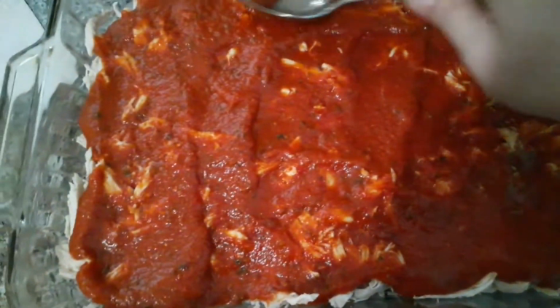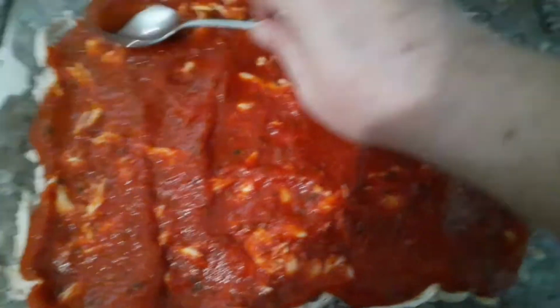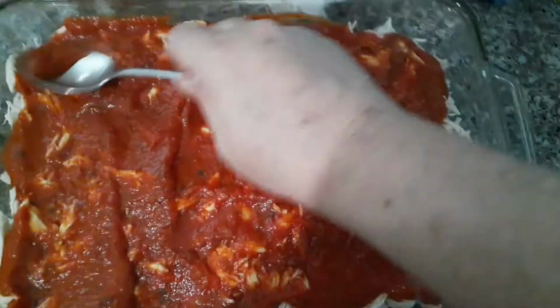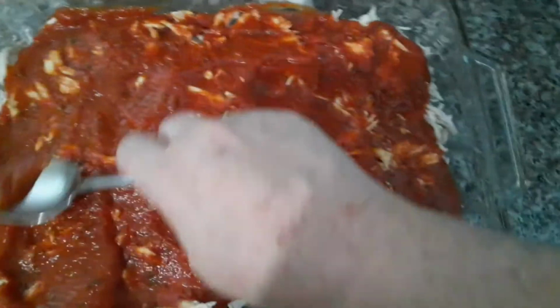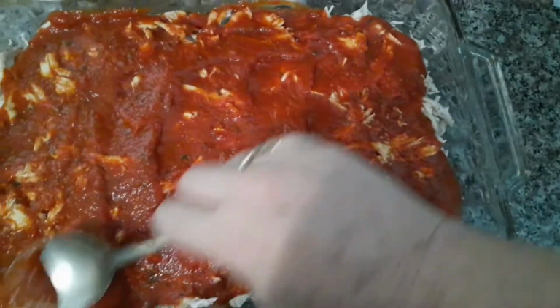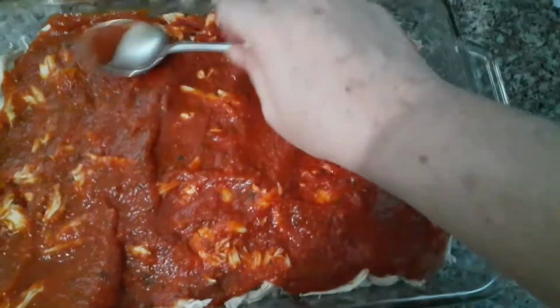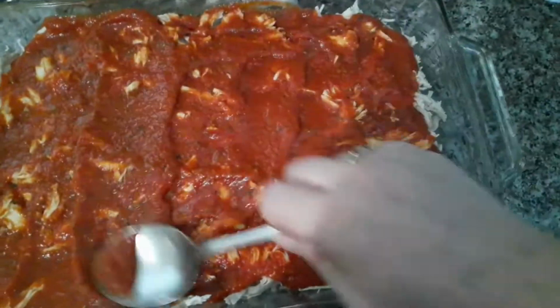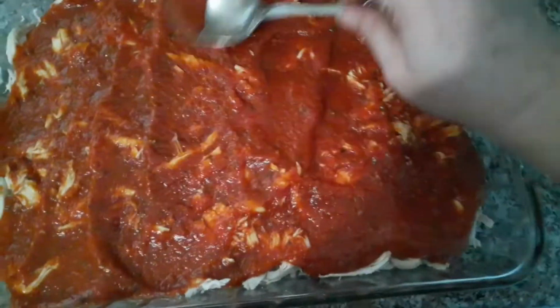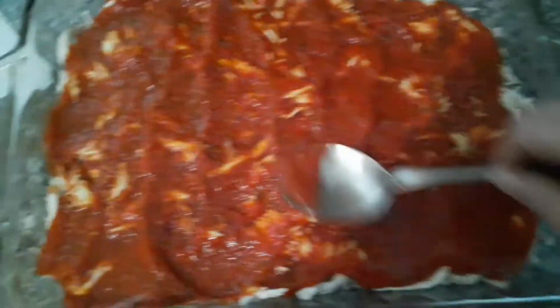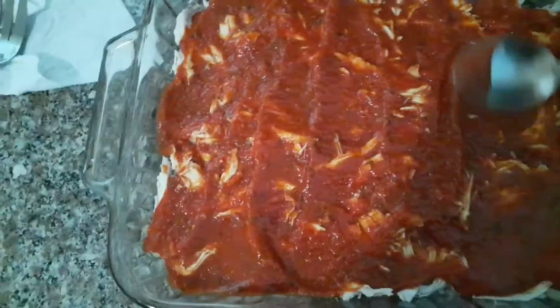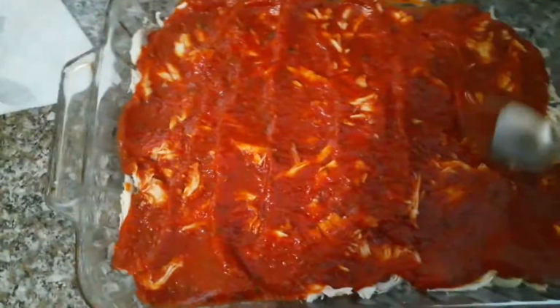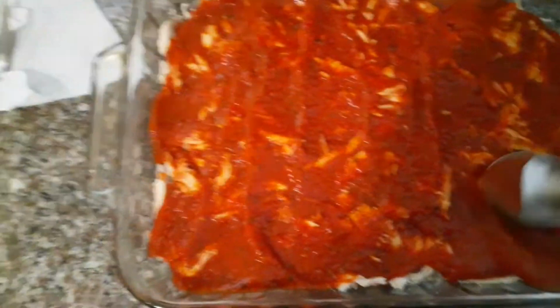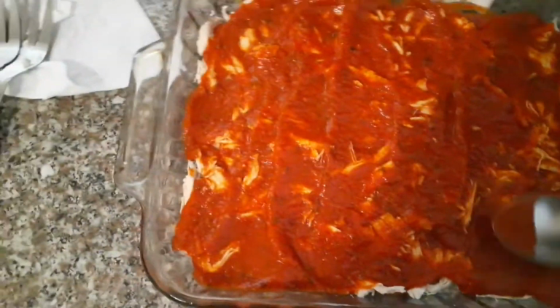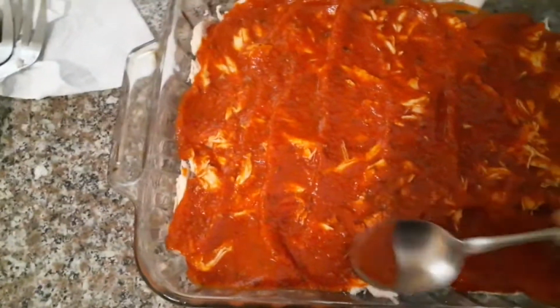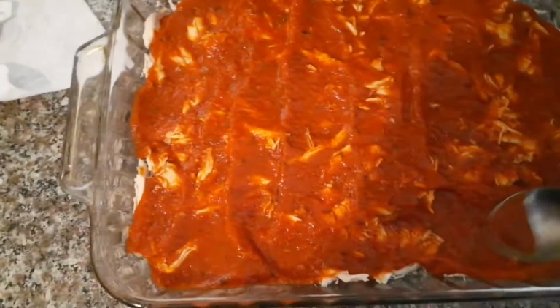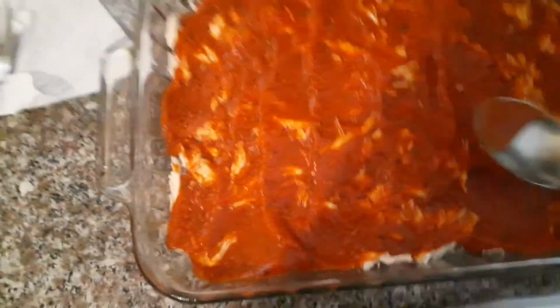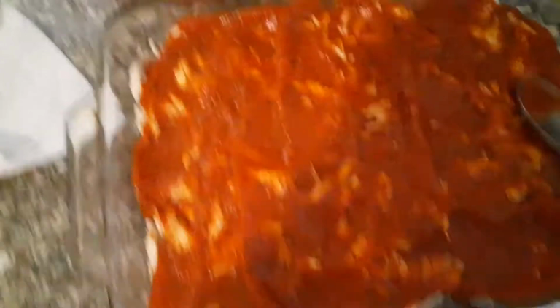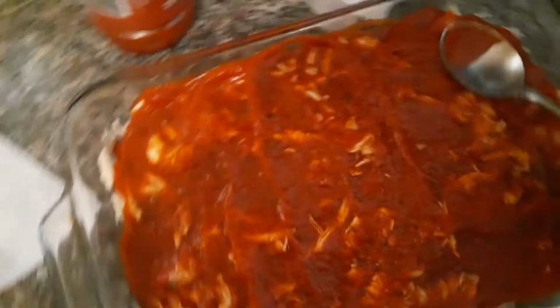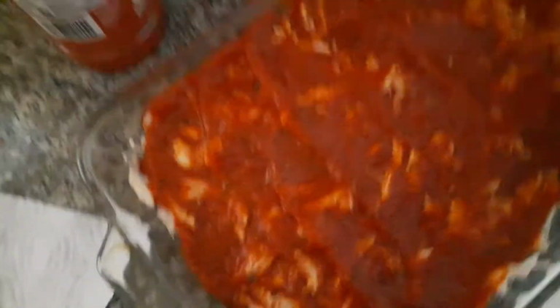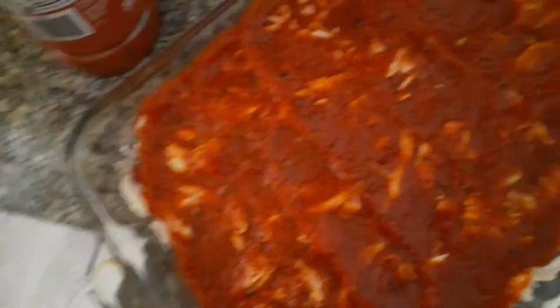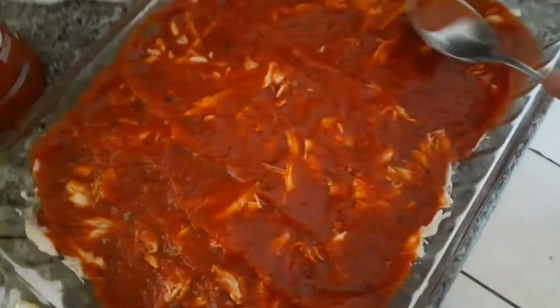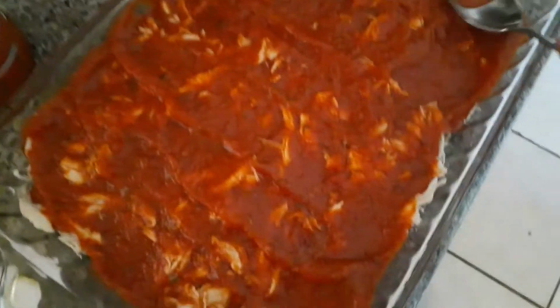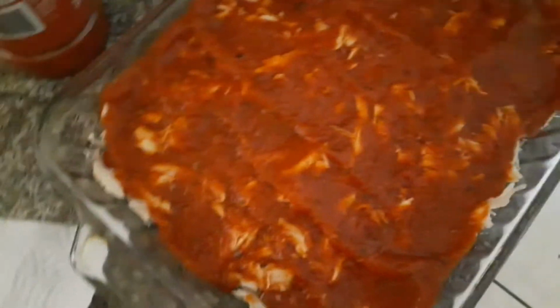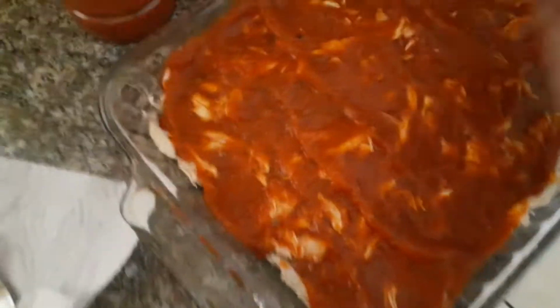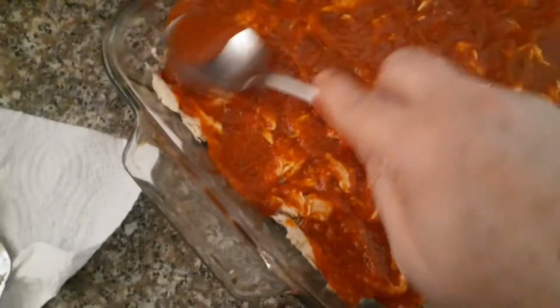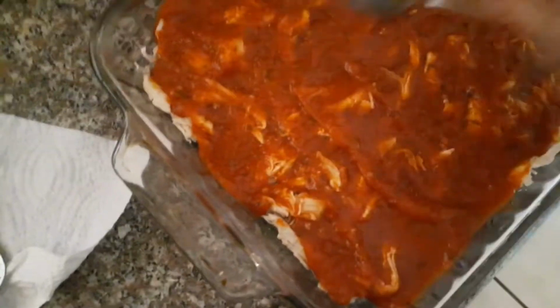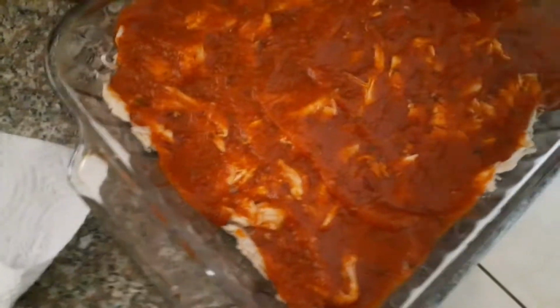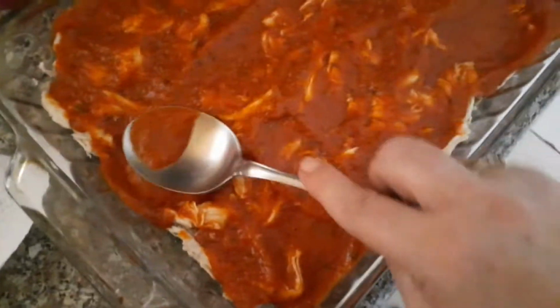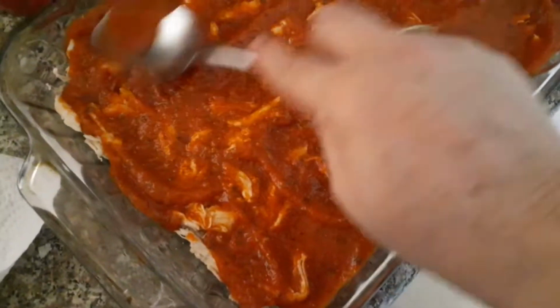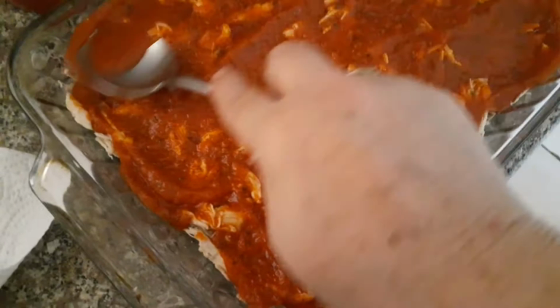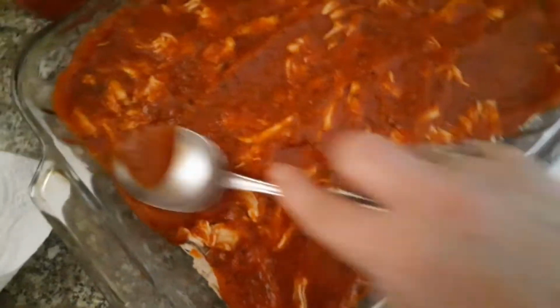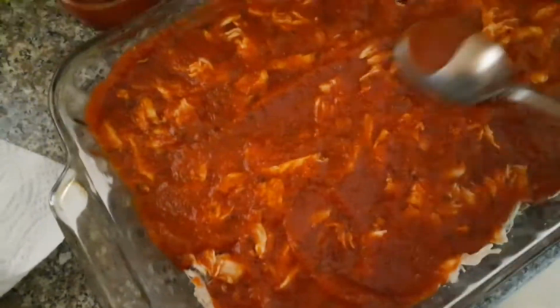This is not easy with one hand. I apologize for the poor quality of this video — bear with me, we're getting there. Alright, once you've got that all spread around...